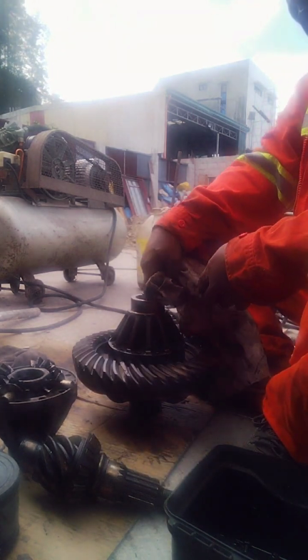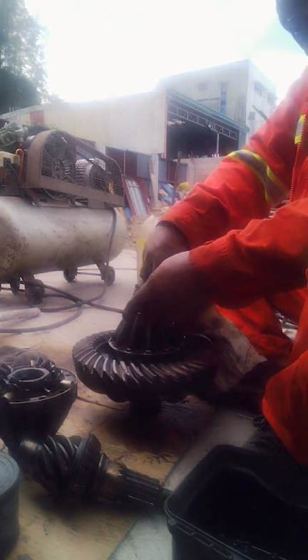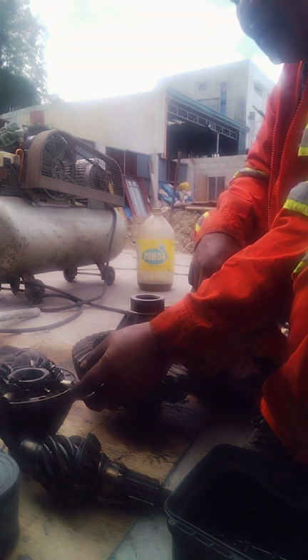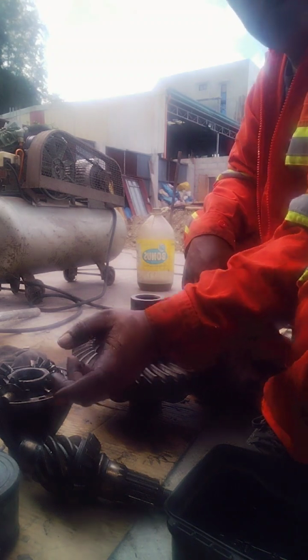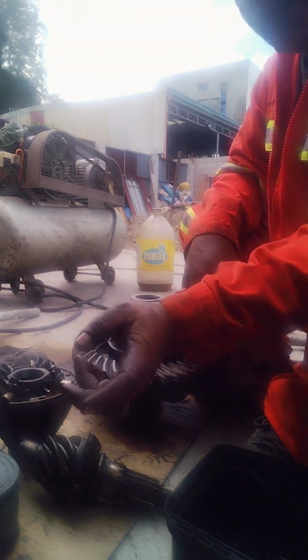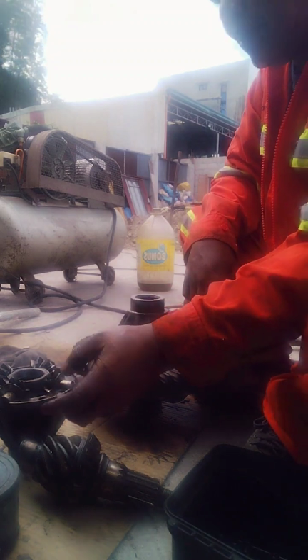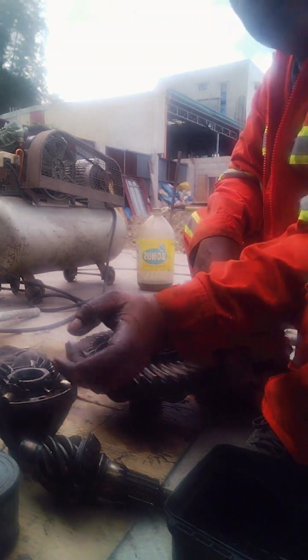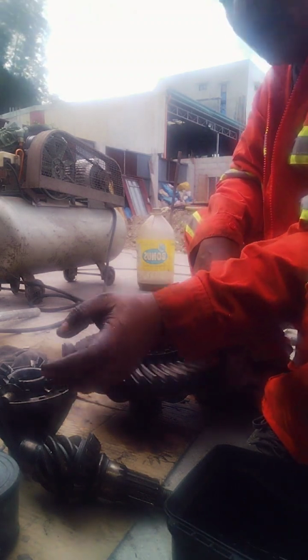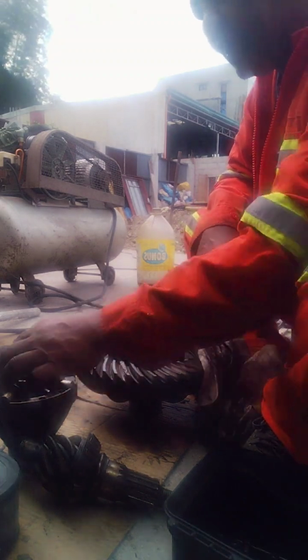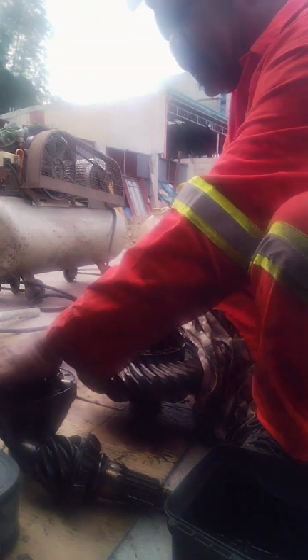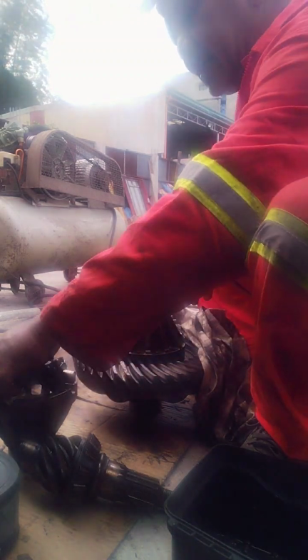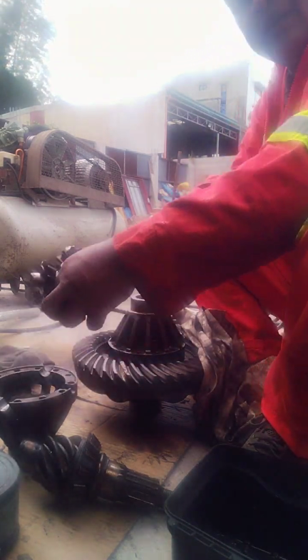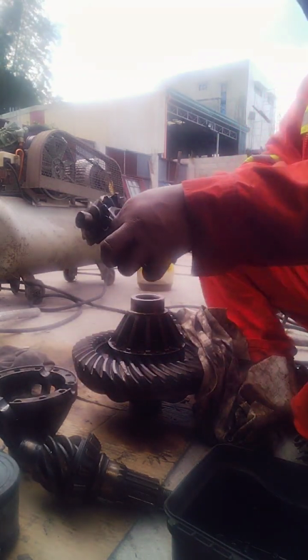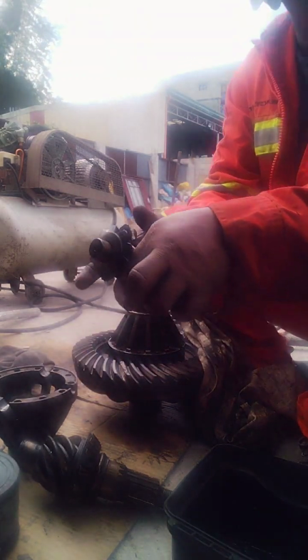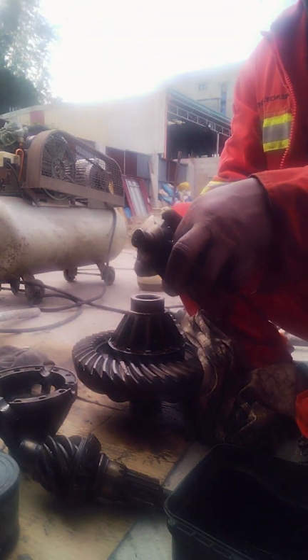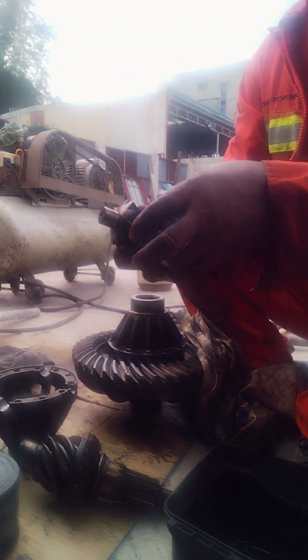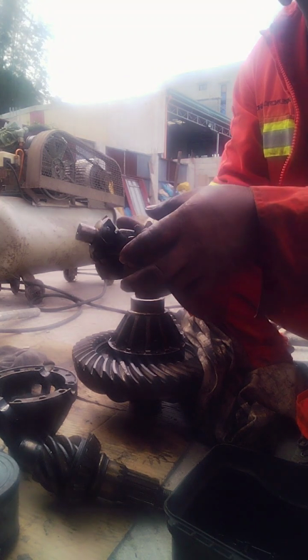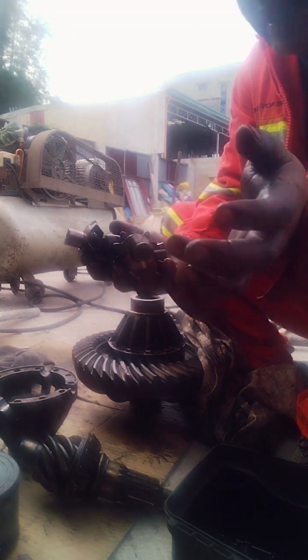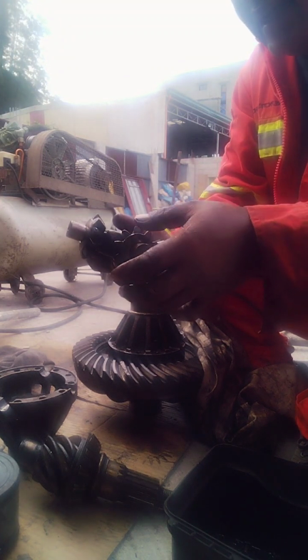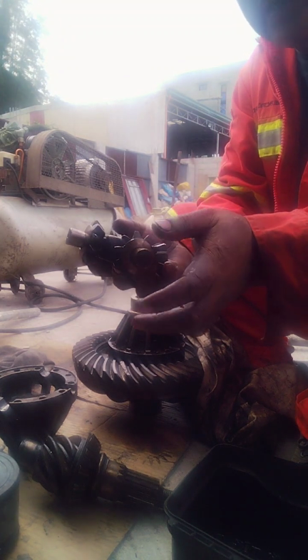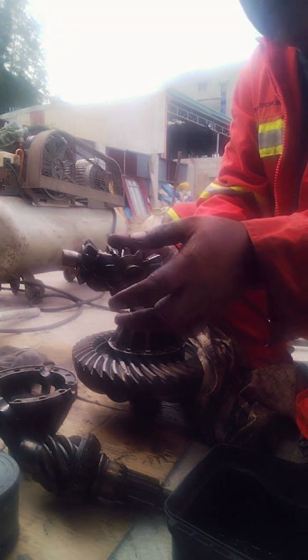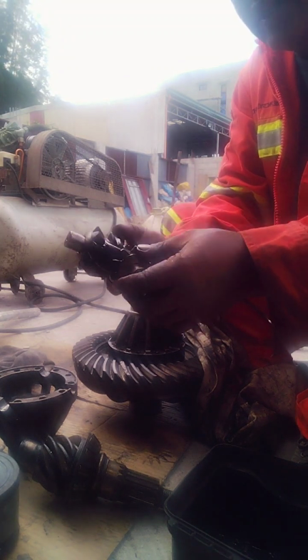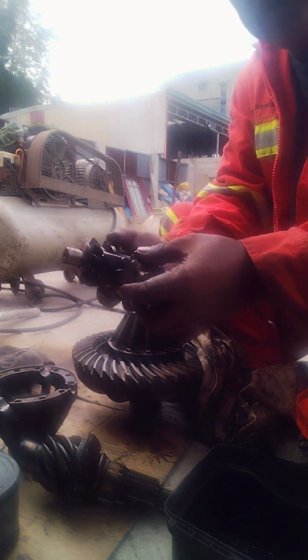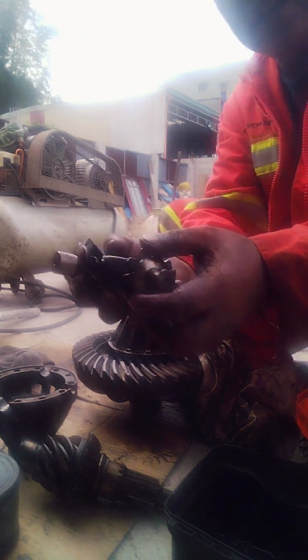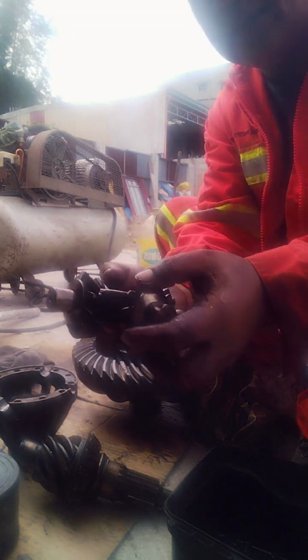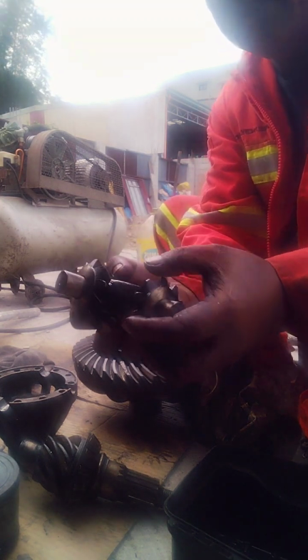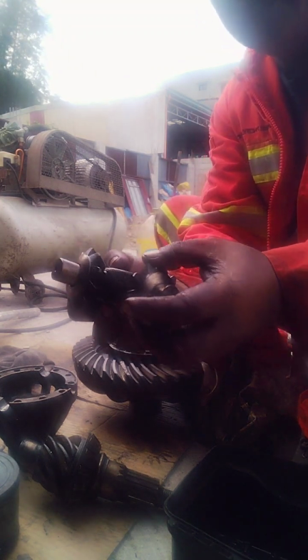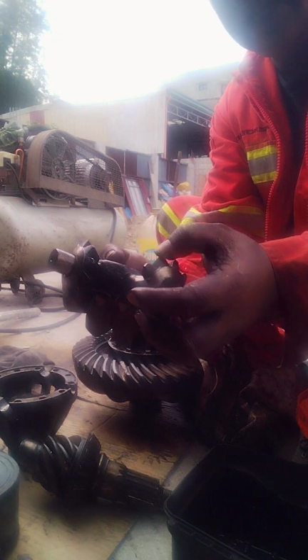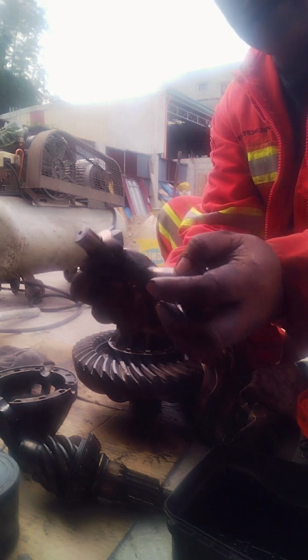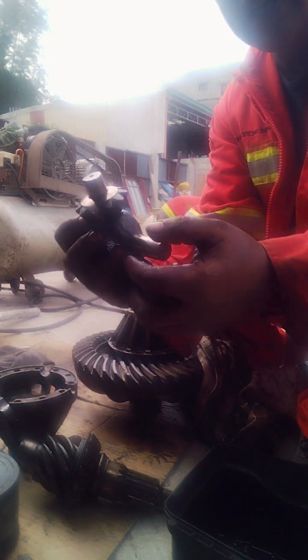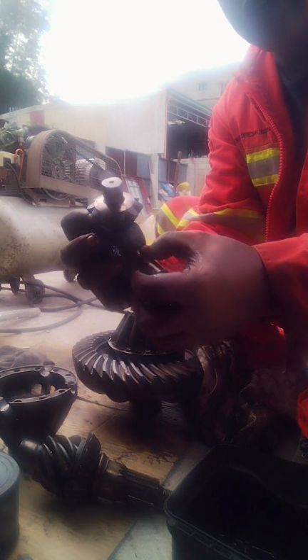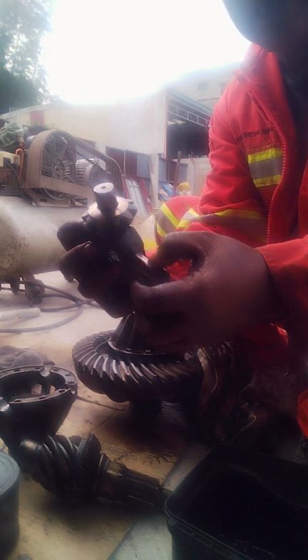Ito mga ginawa kong mga ka-shooter. Kasi mayroong luma dito na differential, kinagkahuyang ko na lang ito, hindi ko na binalik. (These are the shooters I made. There was an old differential here that I just disassembled and didn't put back.)